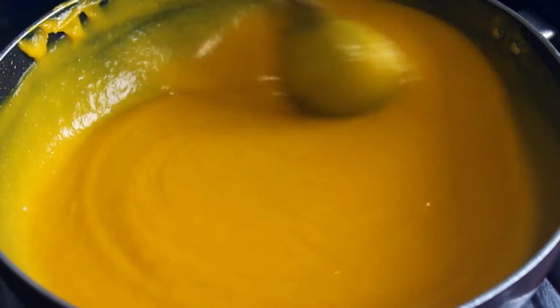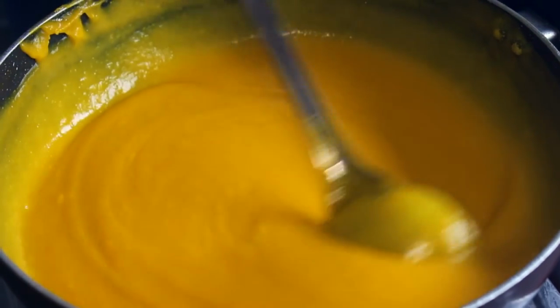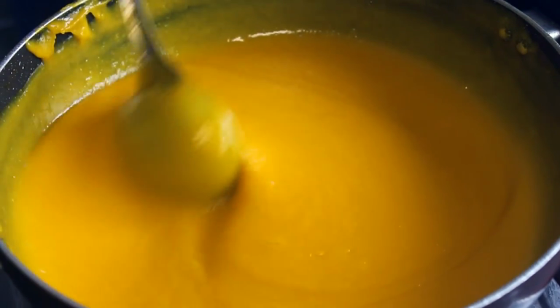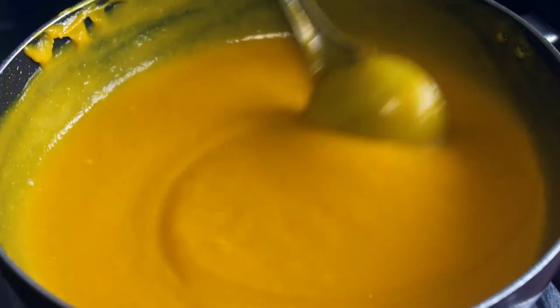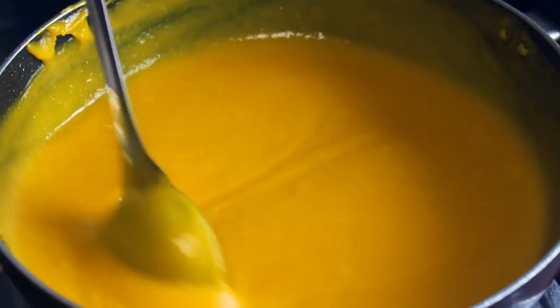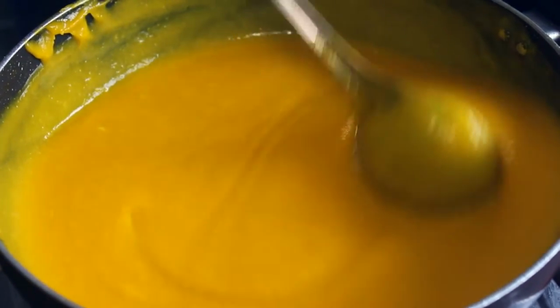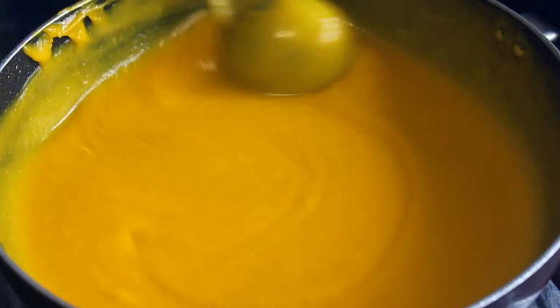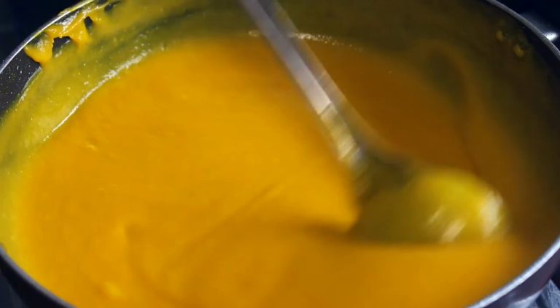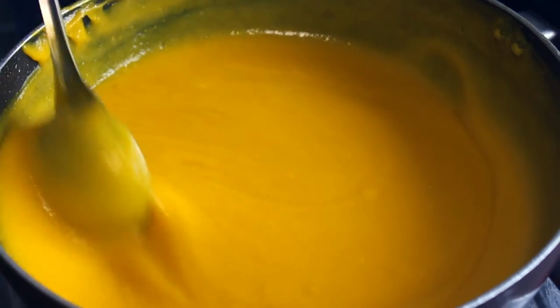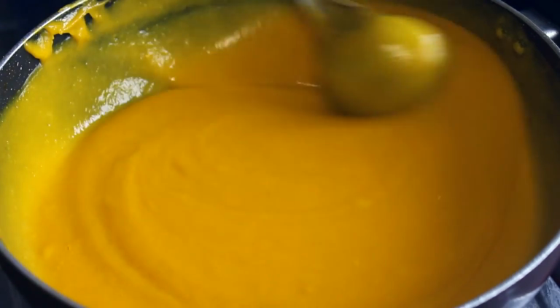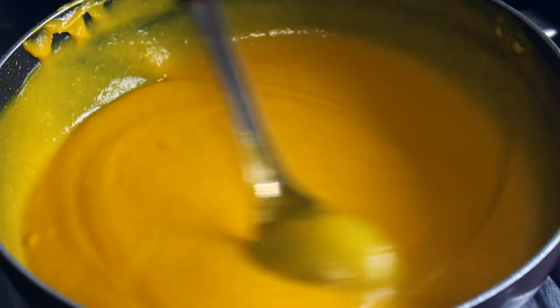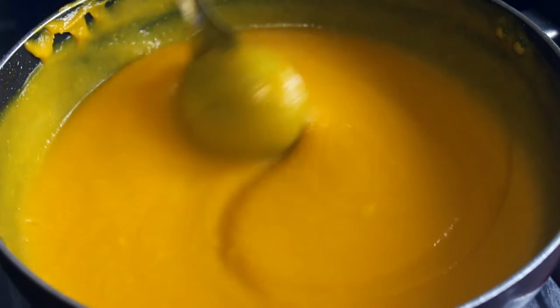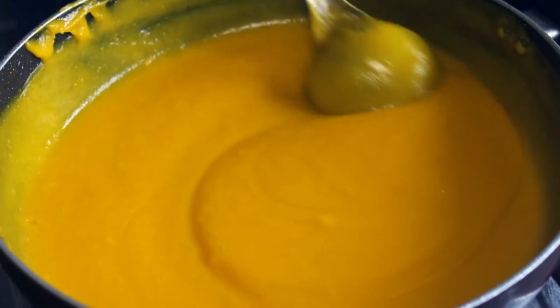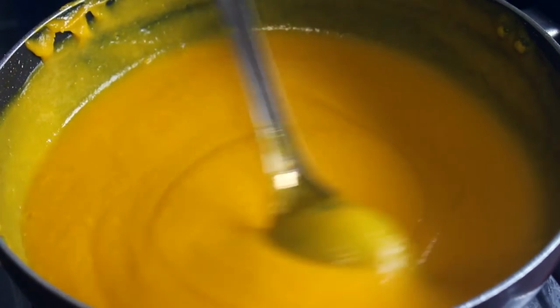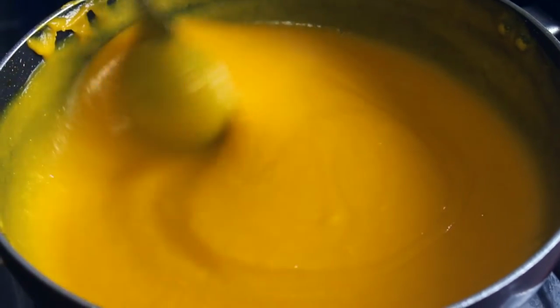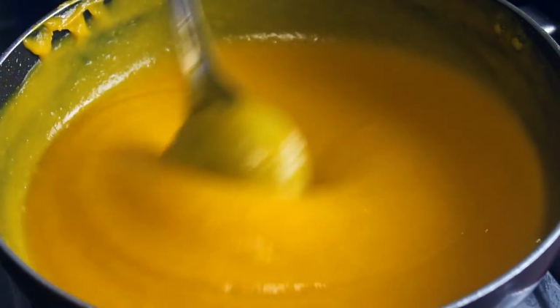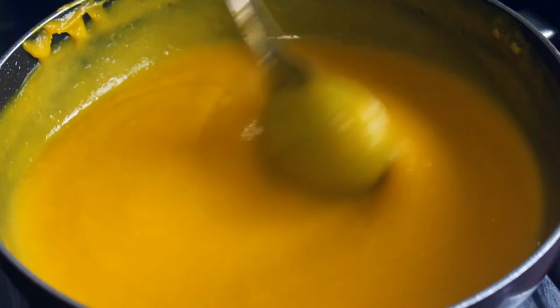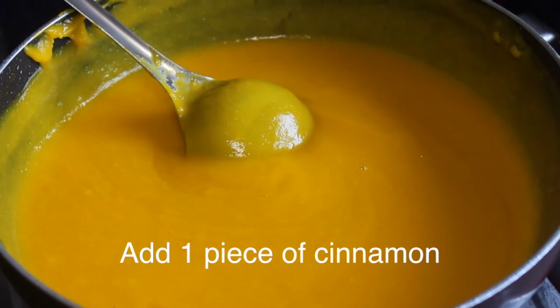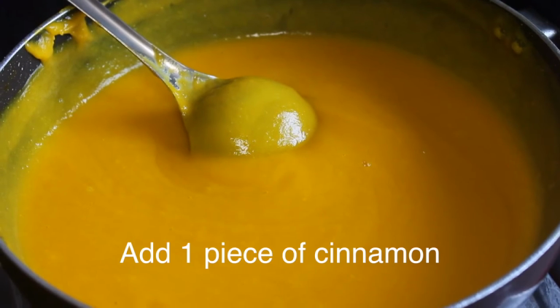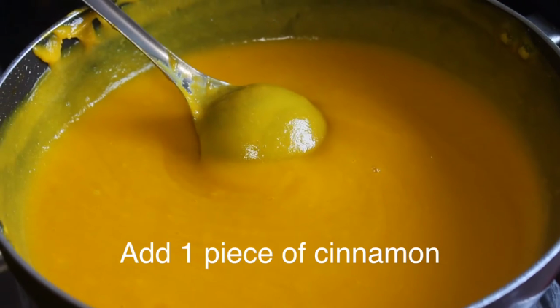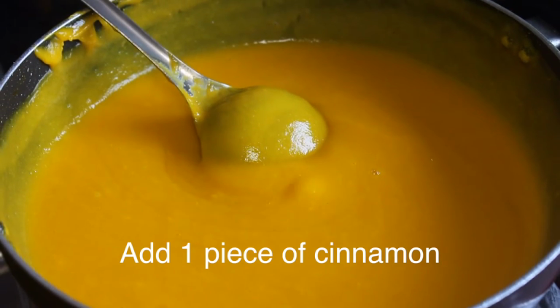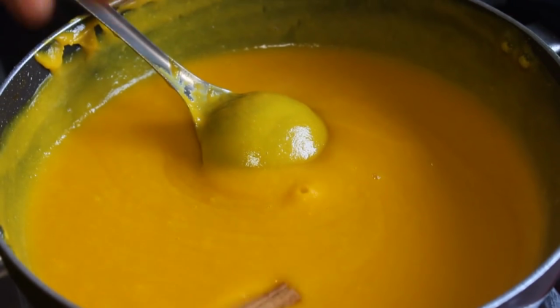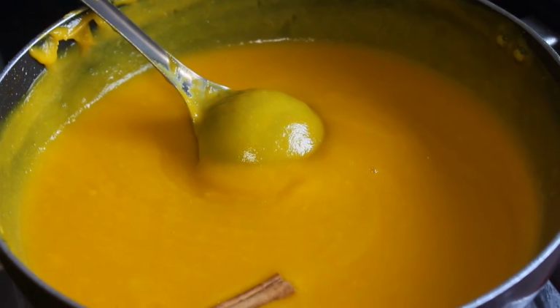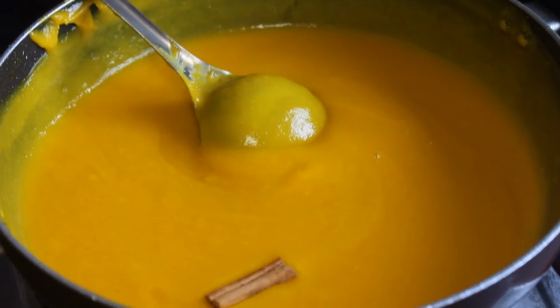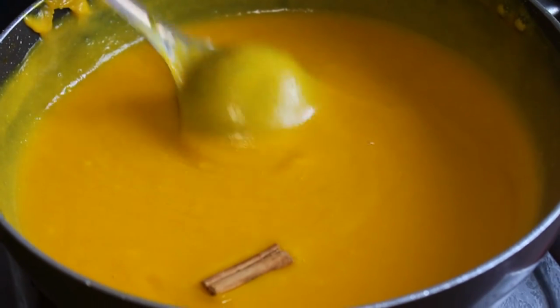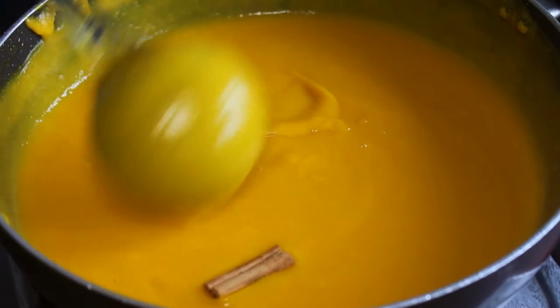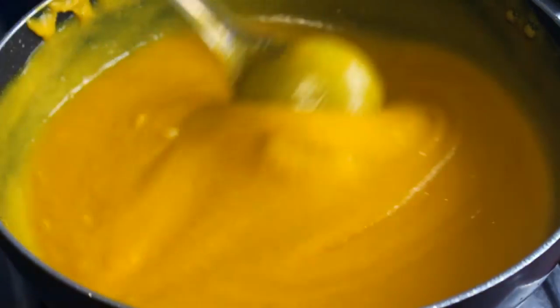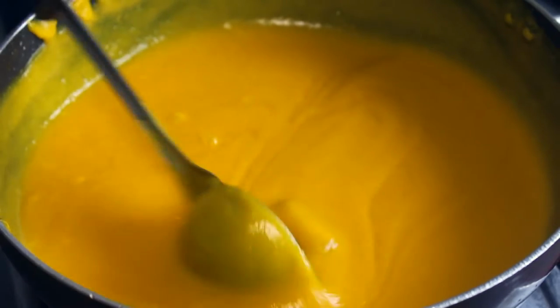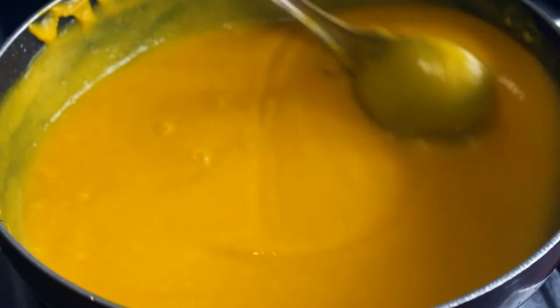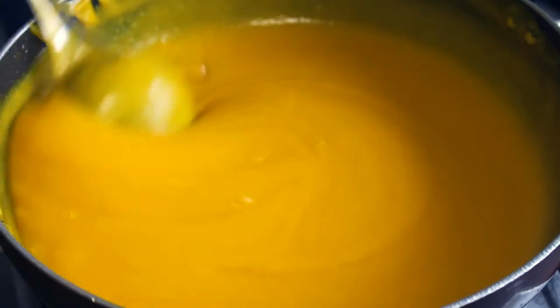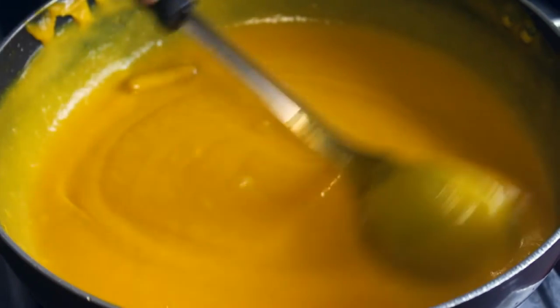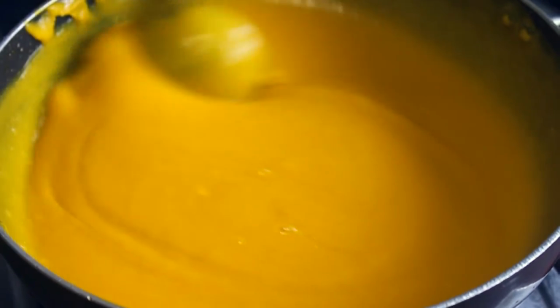If you have a full flame, if you have a light color, you will be able to cook. Let's put the pot in the pan. If you put the pot in the pan, it has a nice aroma.